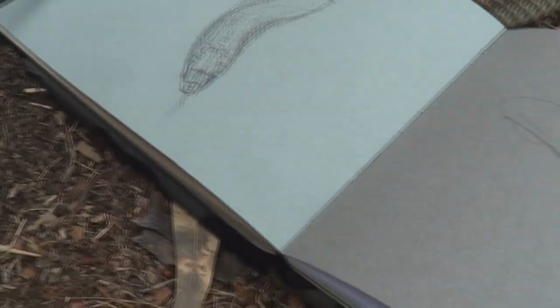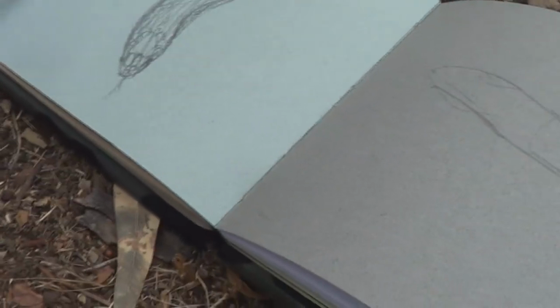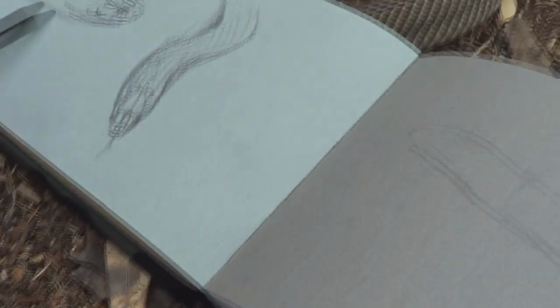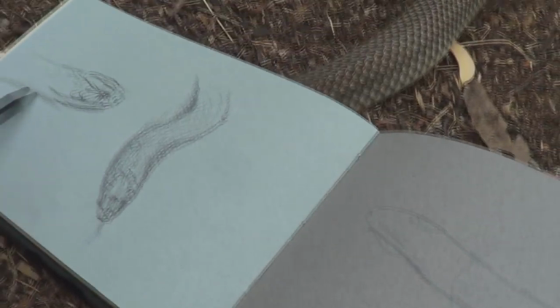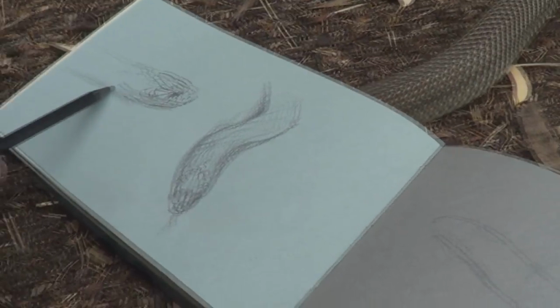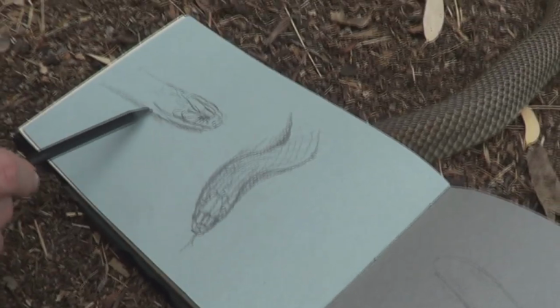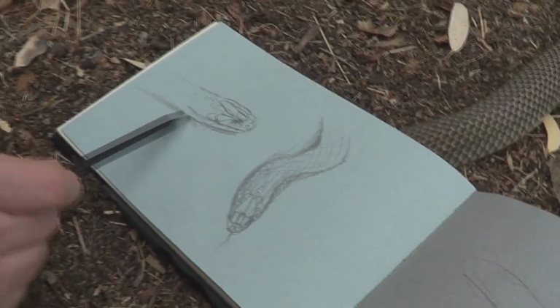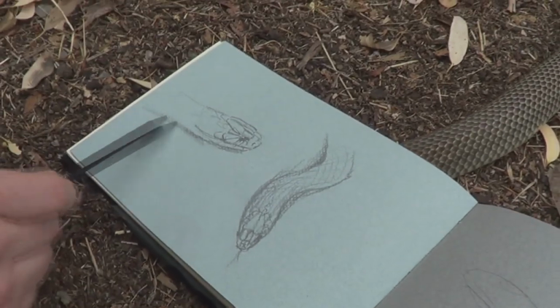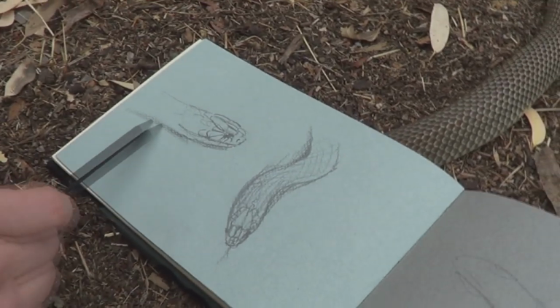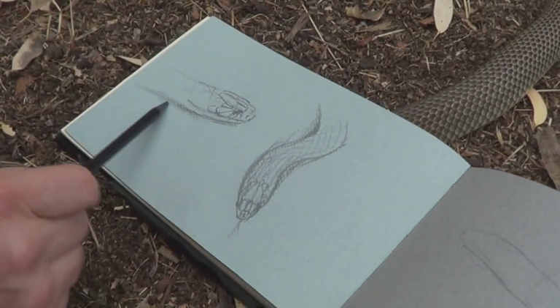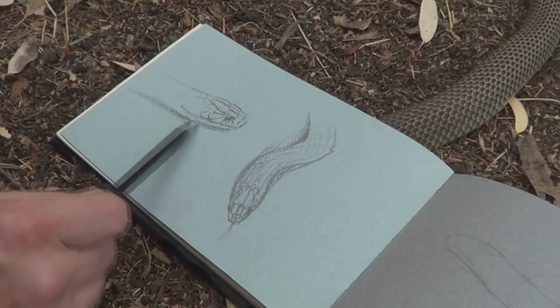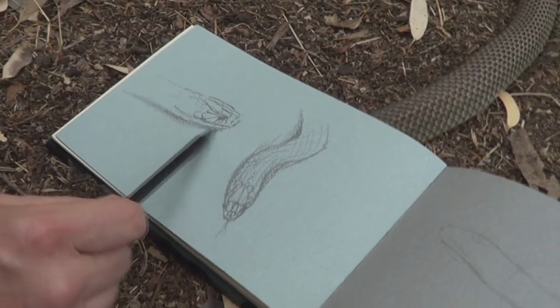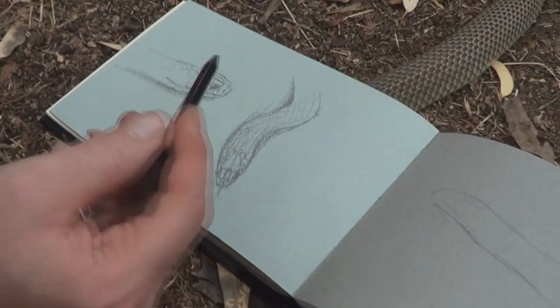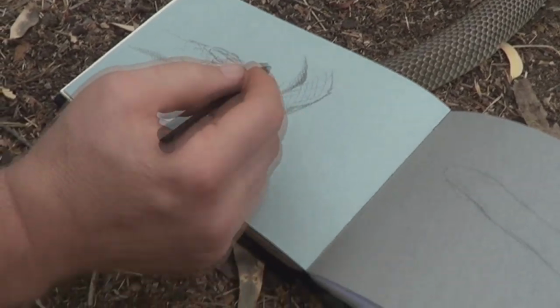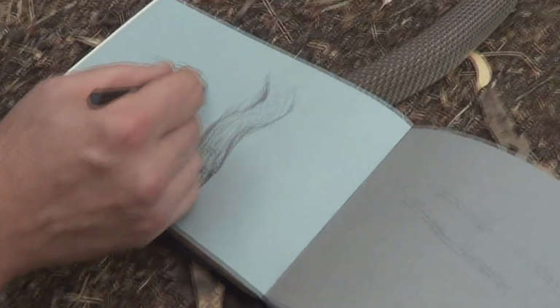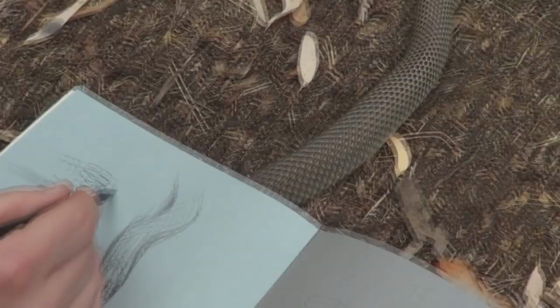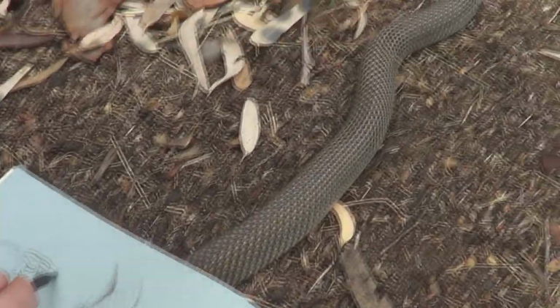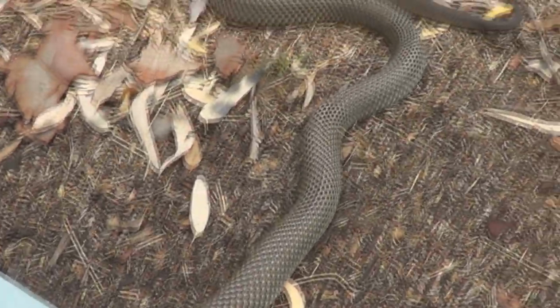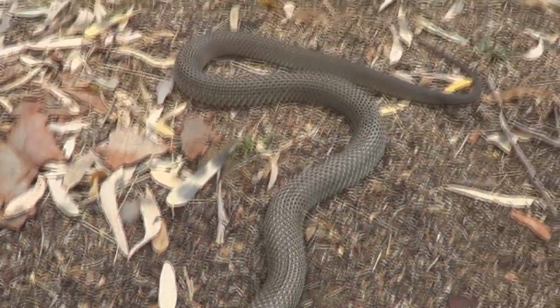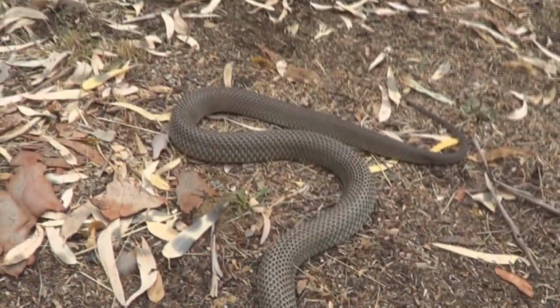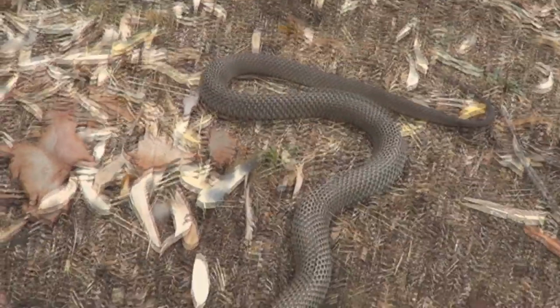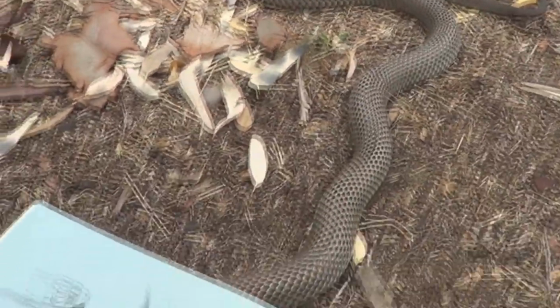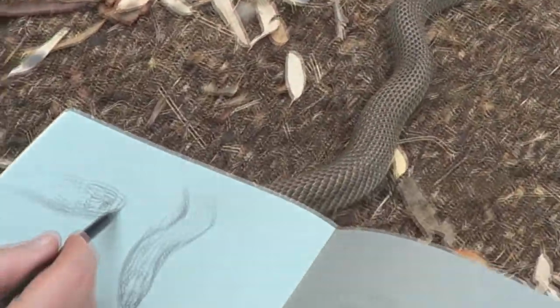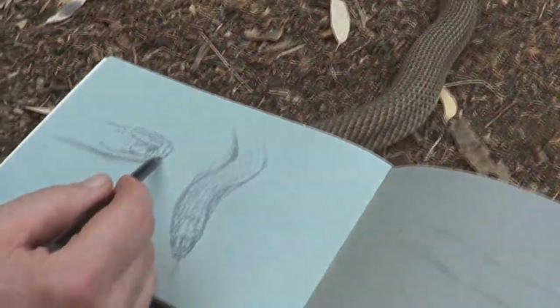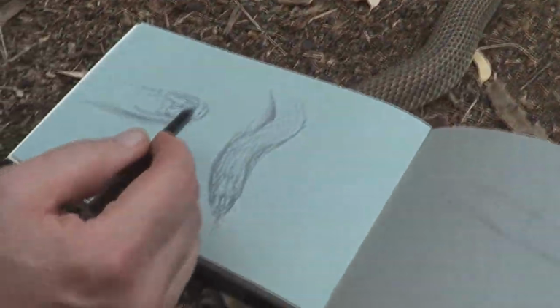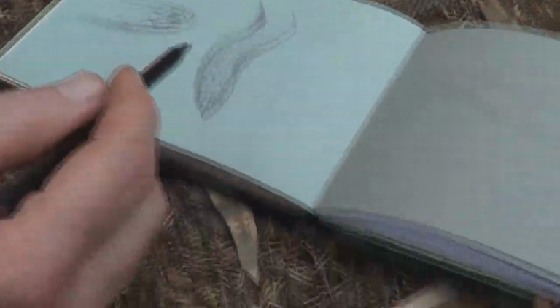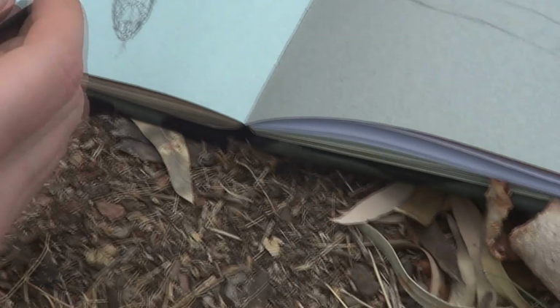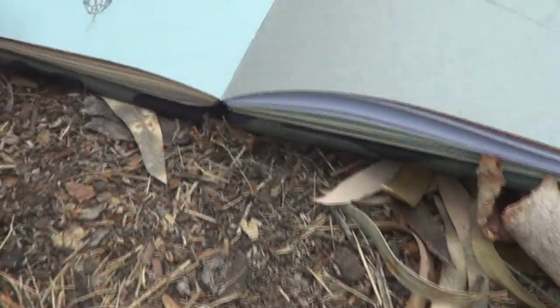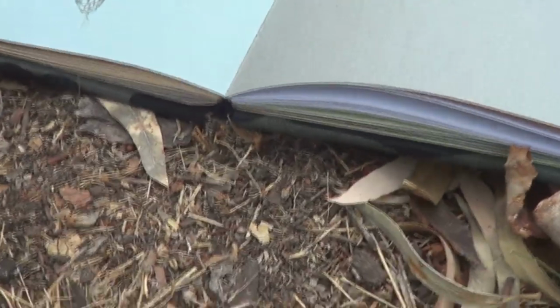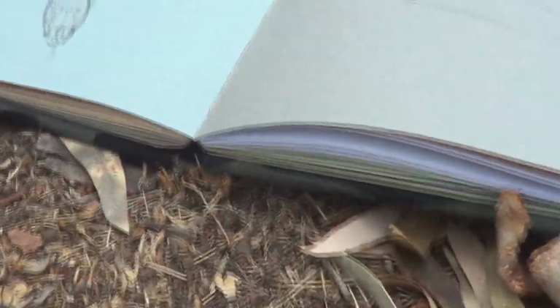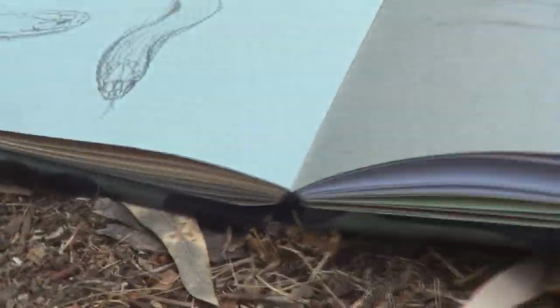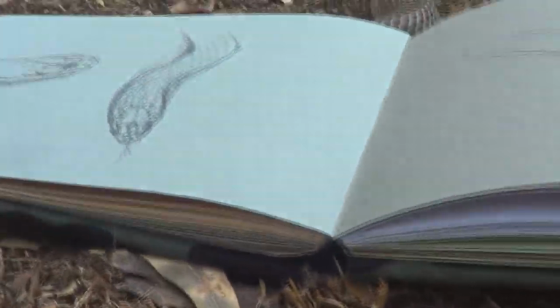Oh dear, where's it gone? This is the first for me — I've never had a snake under my sketch pad before. I'm just pressing very, very gently, because if I put any pressure on its head now, it could get really angry. And the last thing I want is an angry king brown snake.